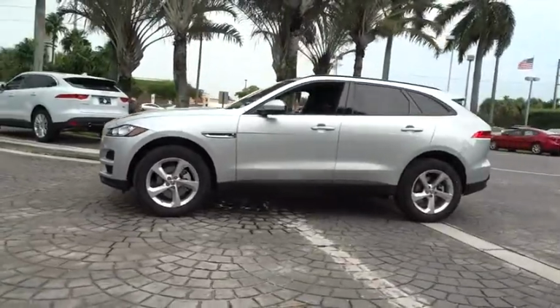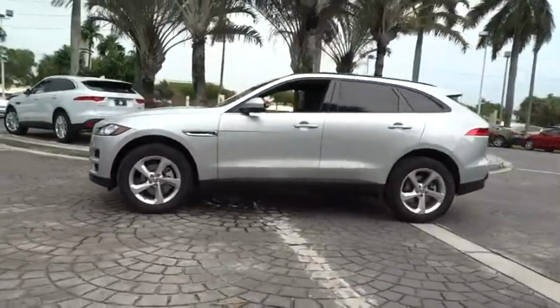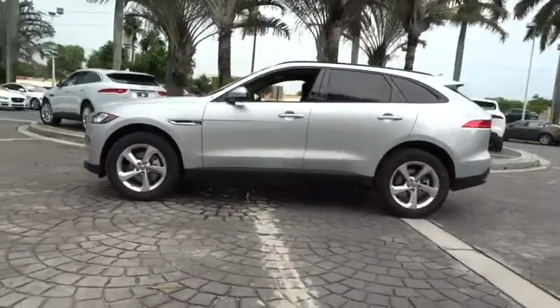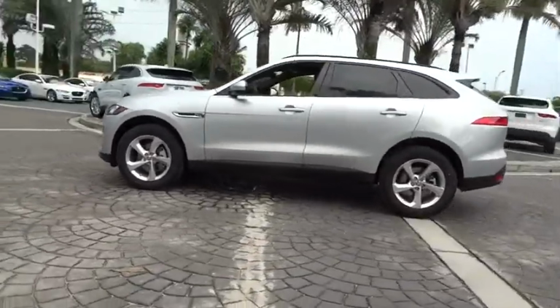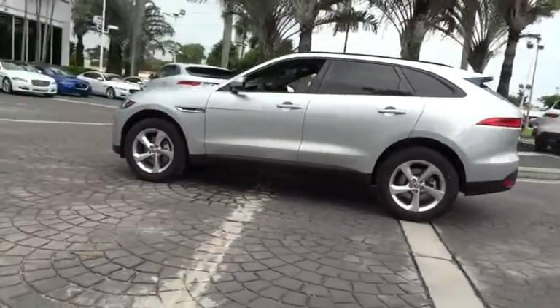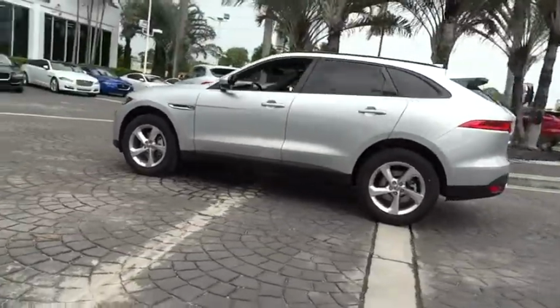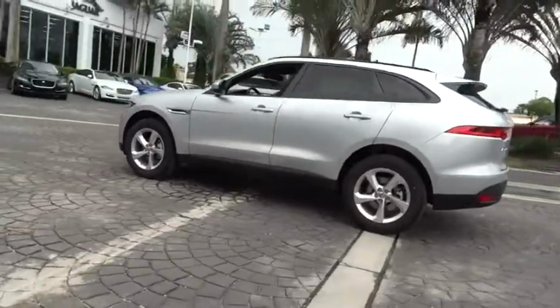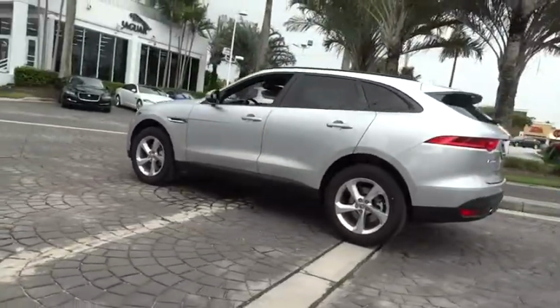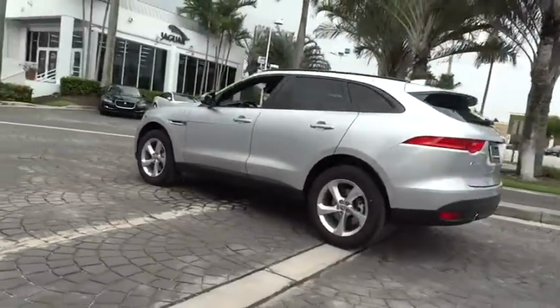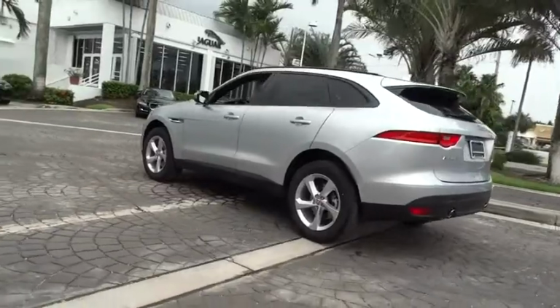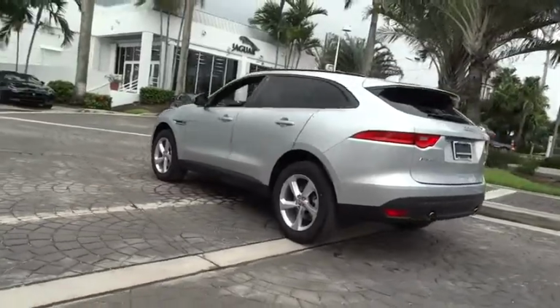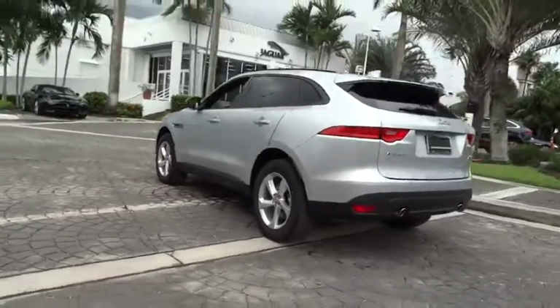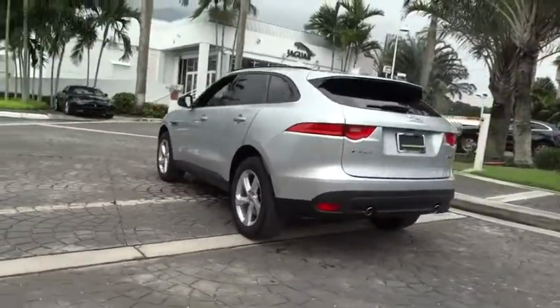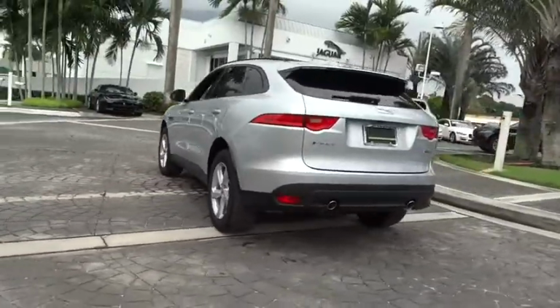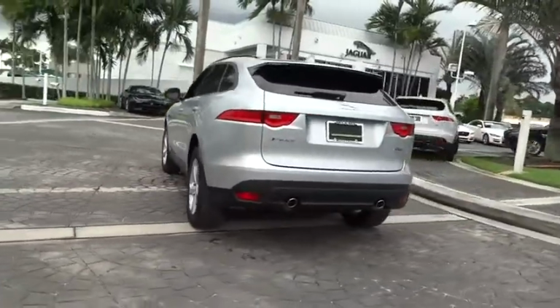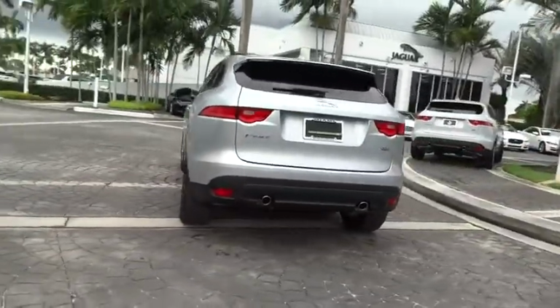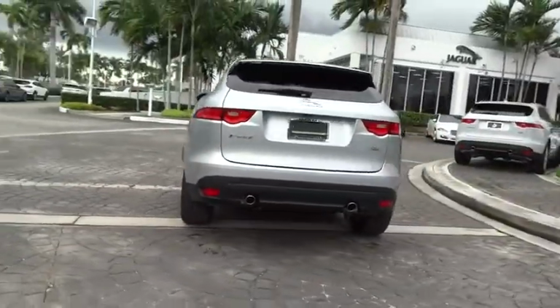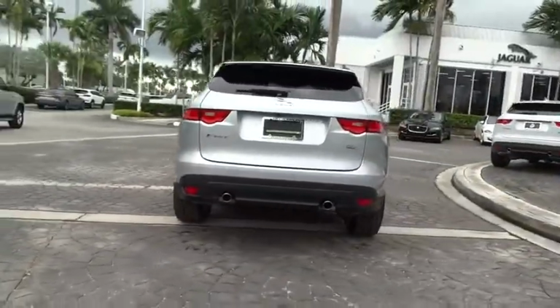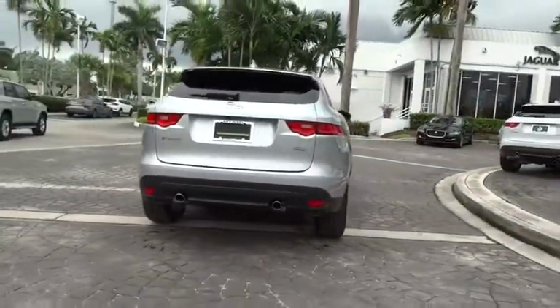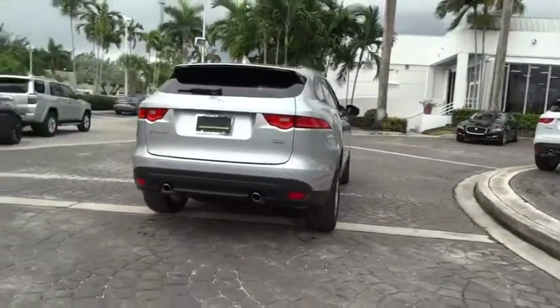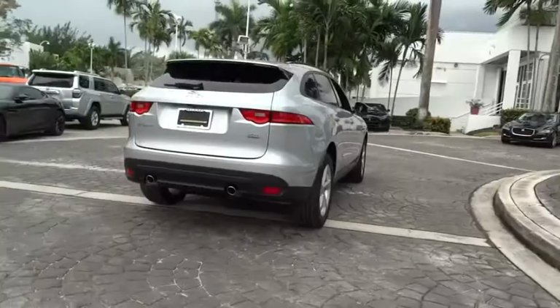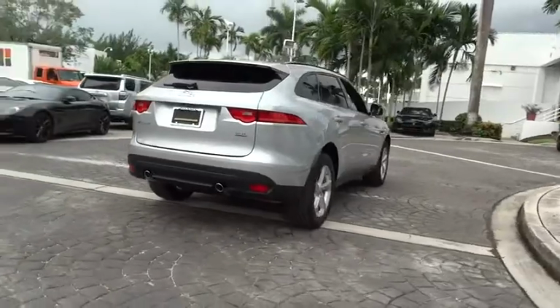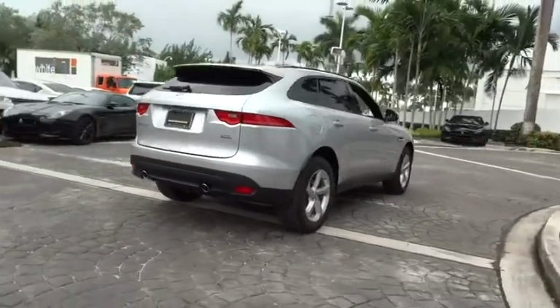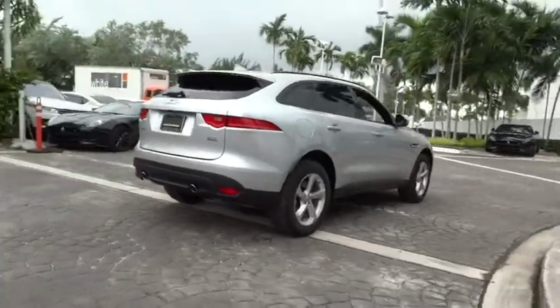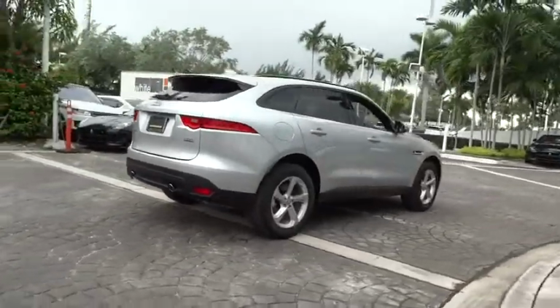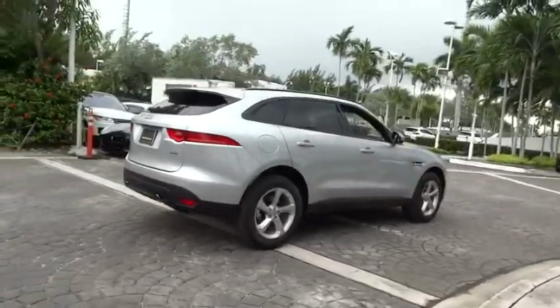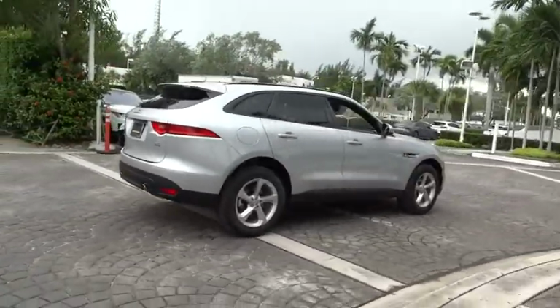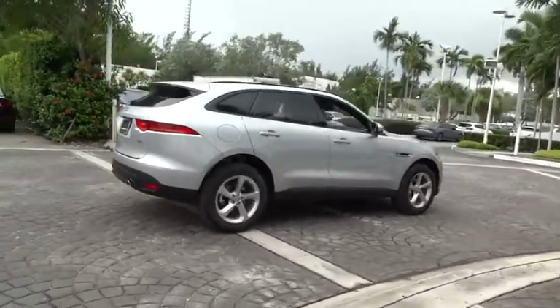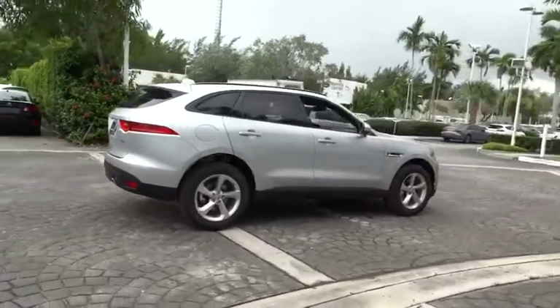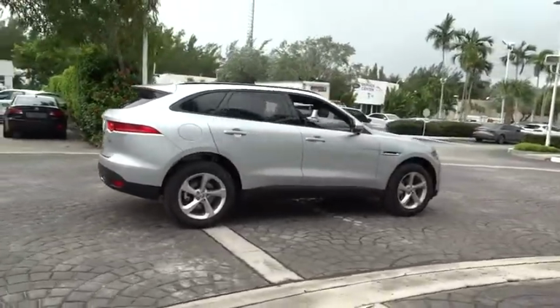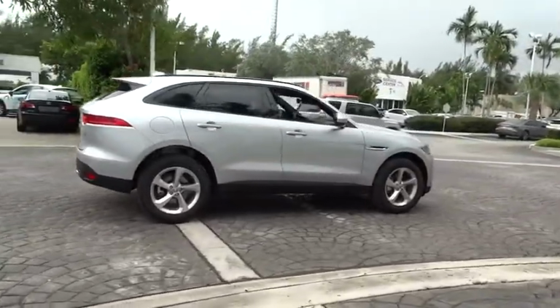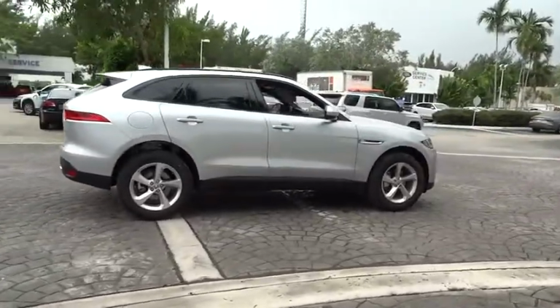Here are some of this vehicle's great options: power passenger seat, traction control, dual airbags, alloy wheels, power steering, four-wheel disc brakes, power windows, electronic stability control, rear window defroster.